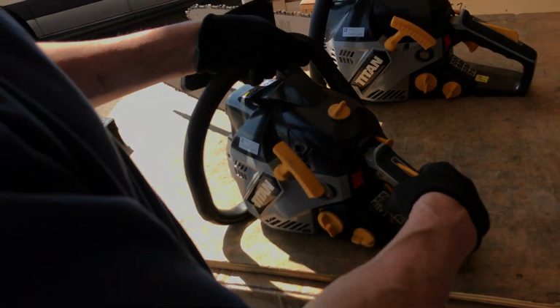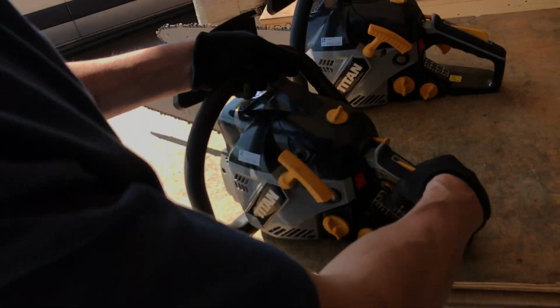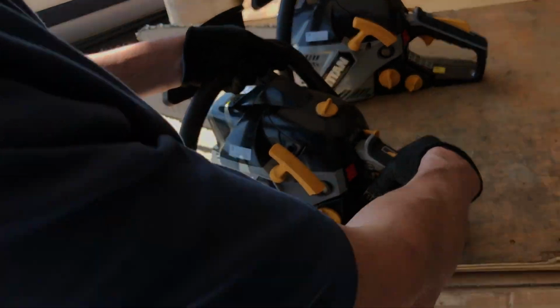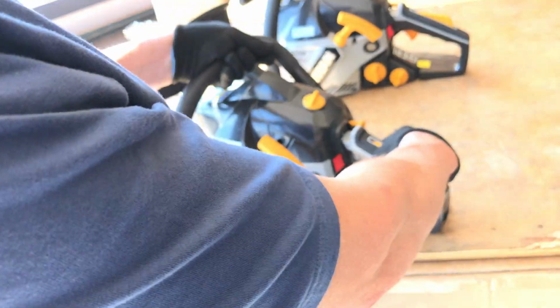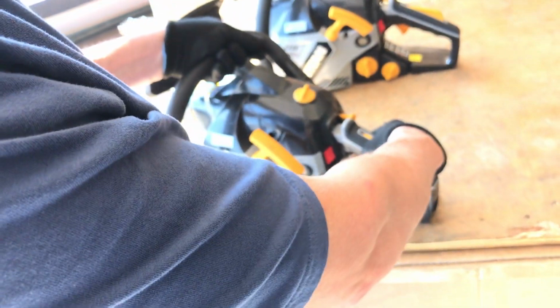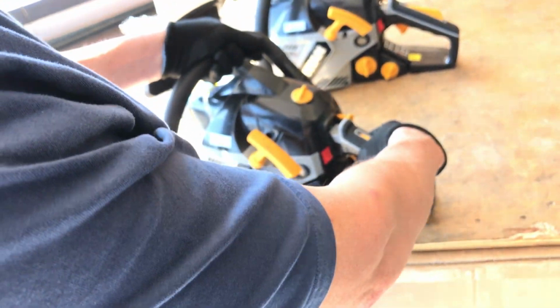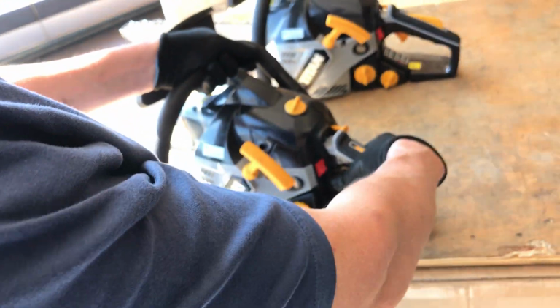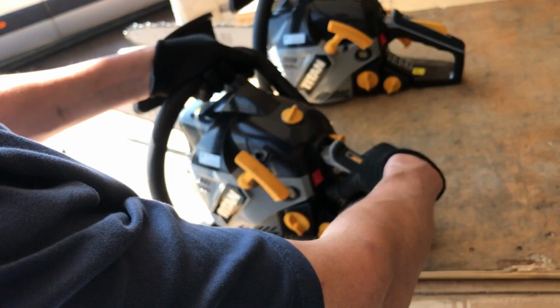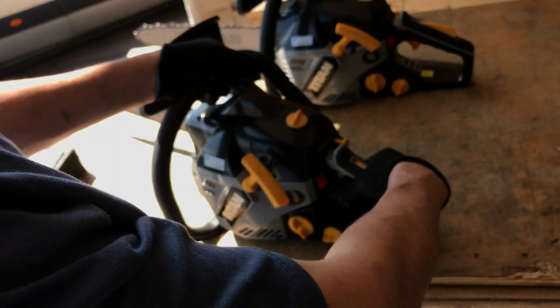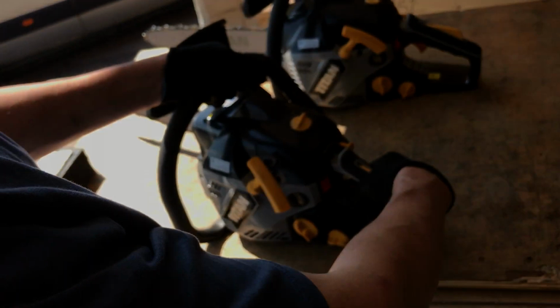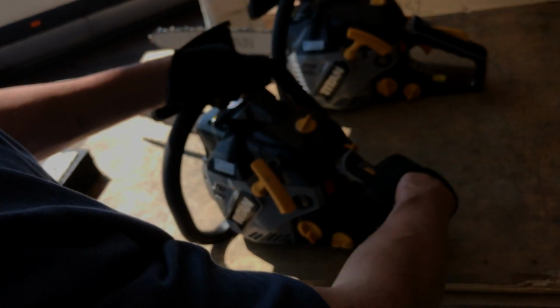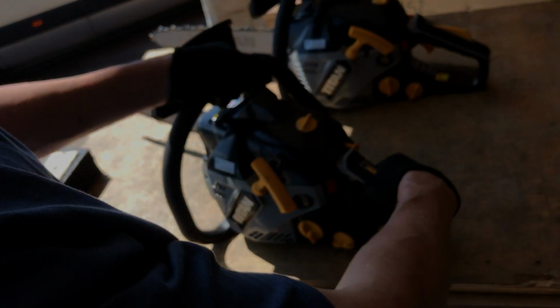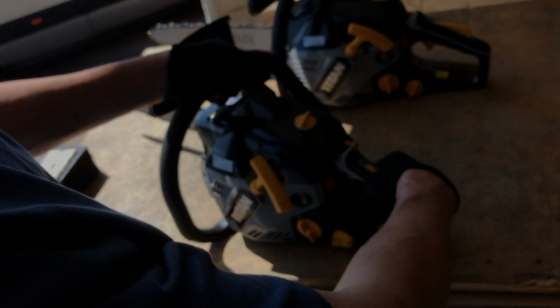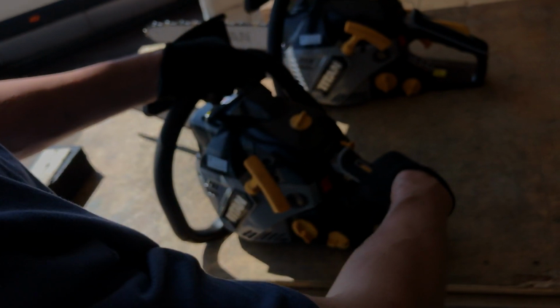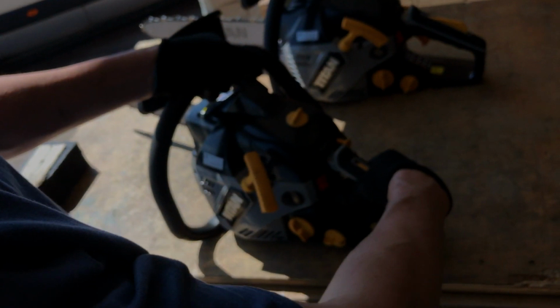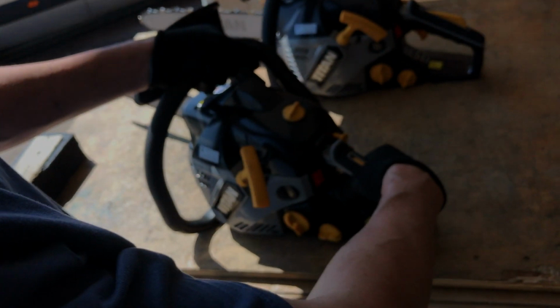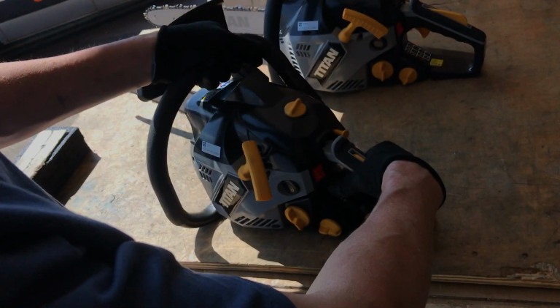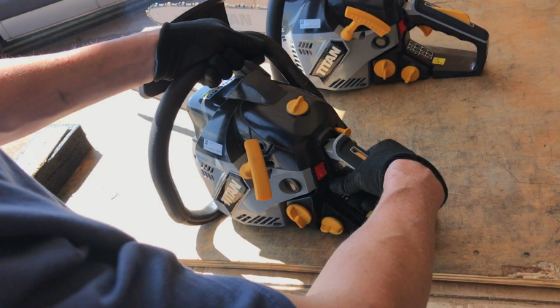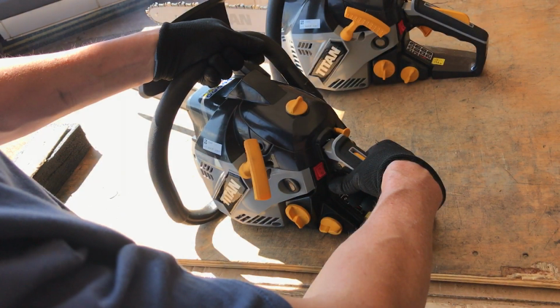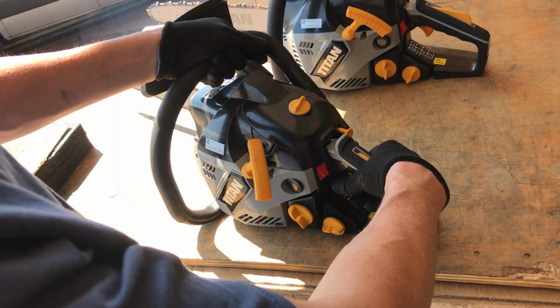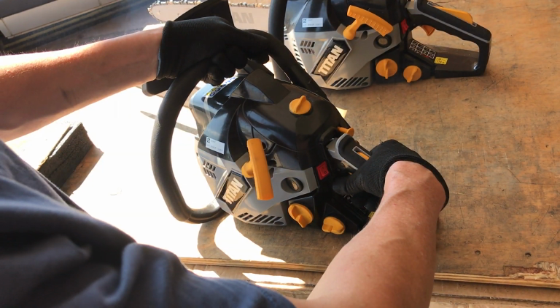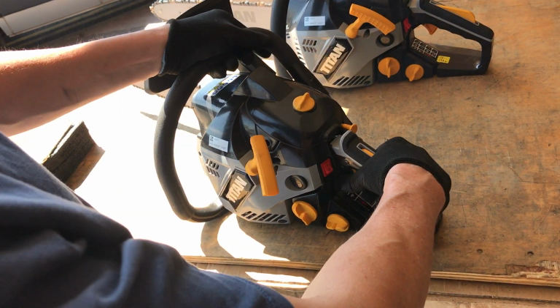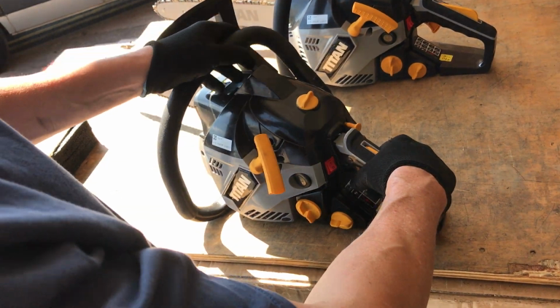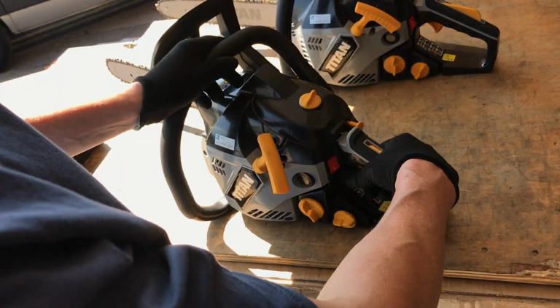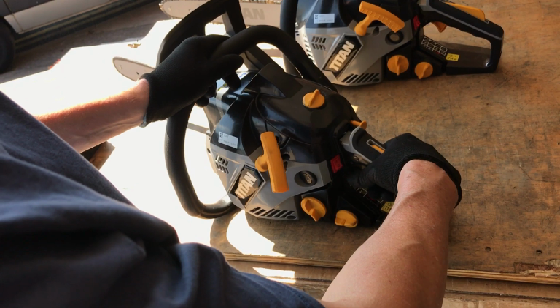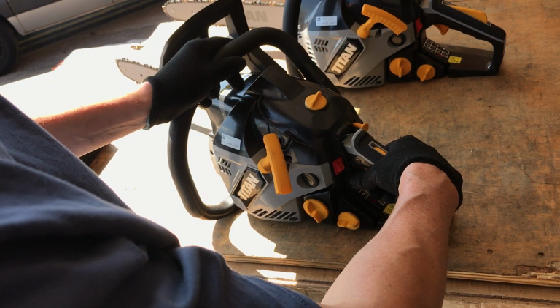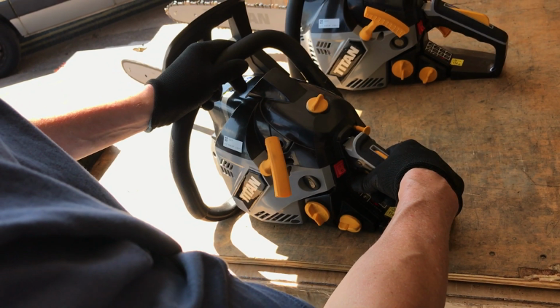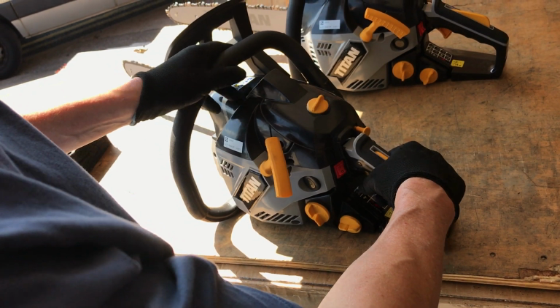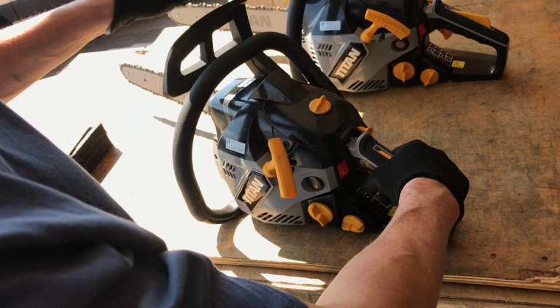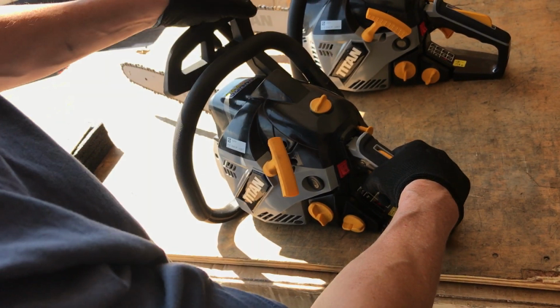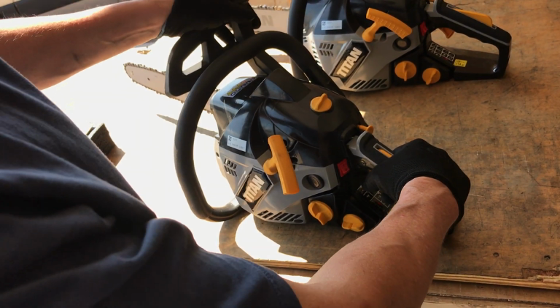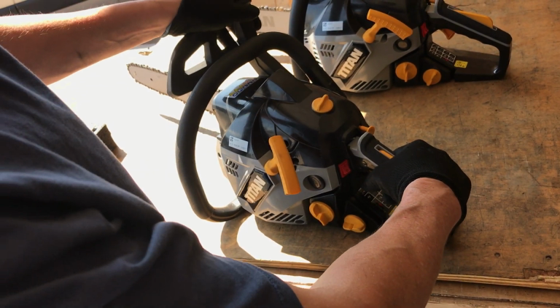Rev it until it warms off. Check the chain brake.